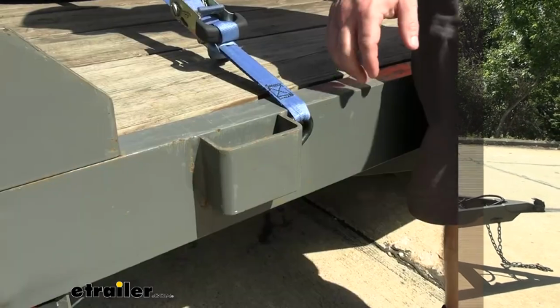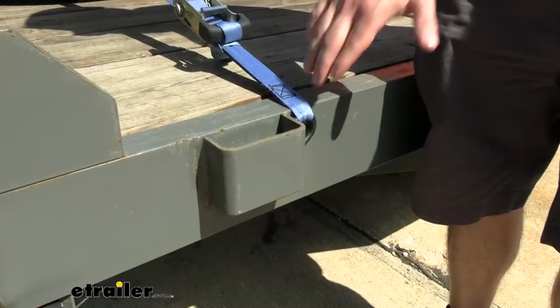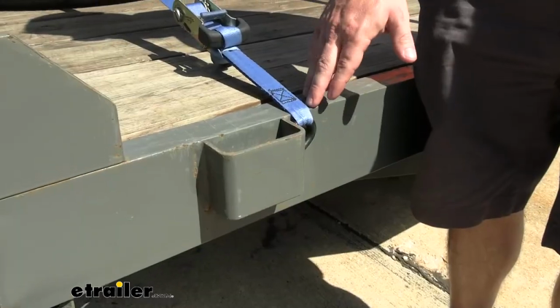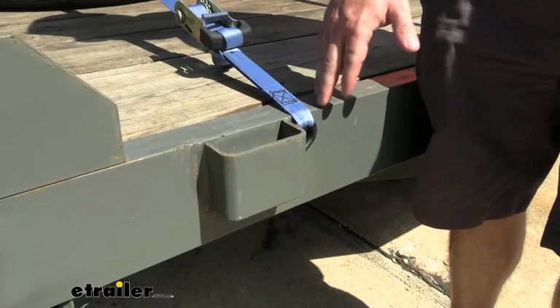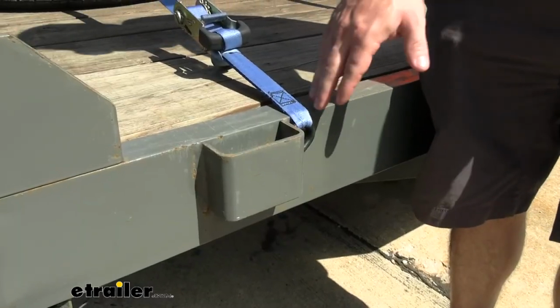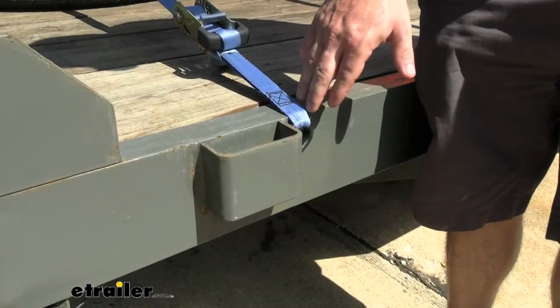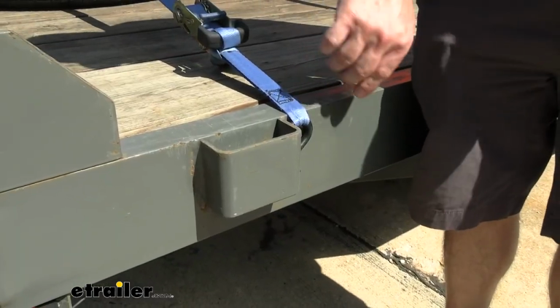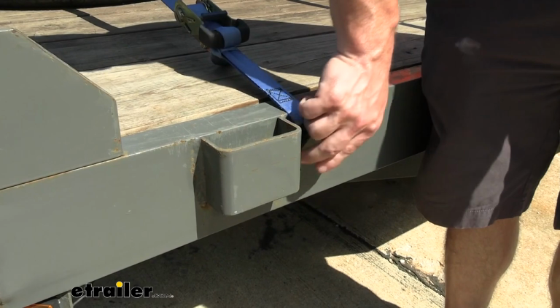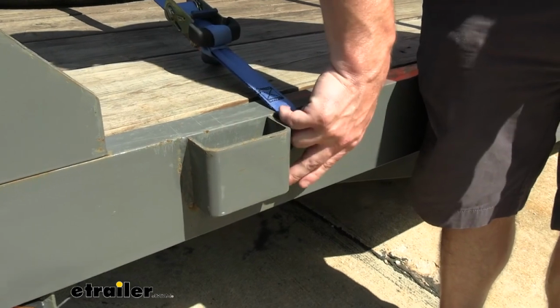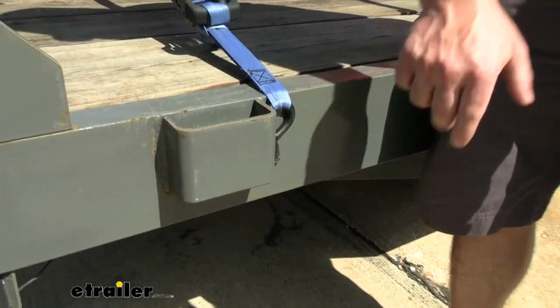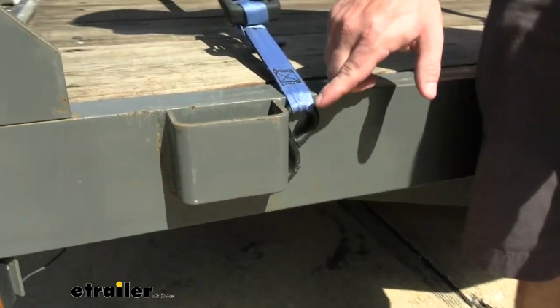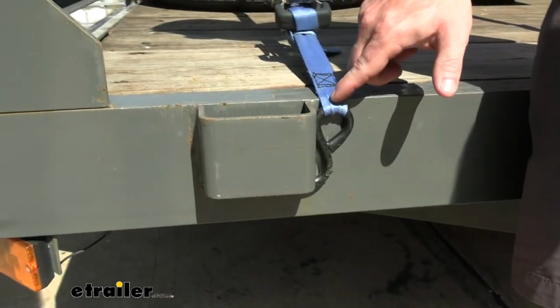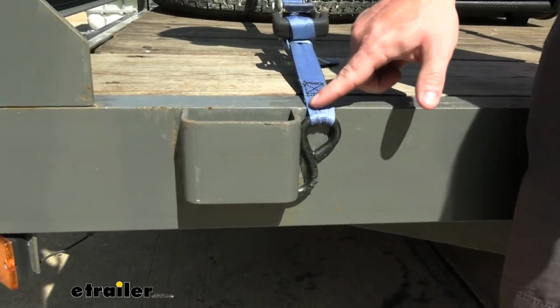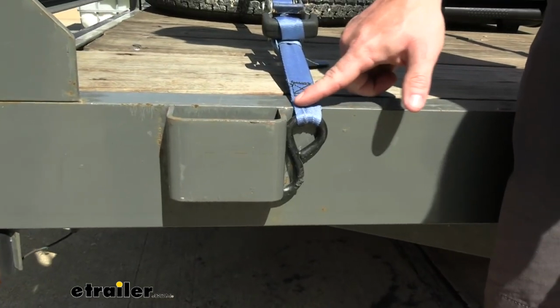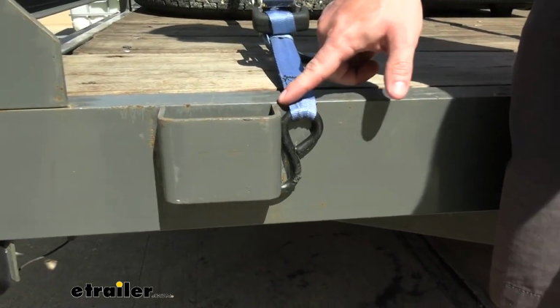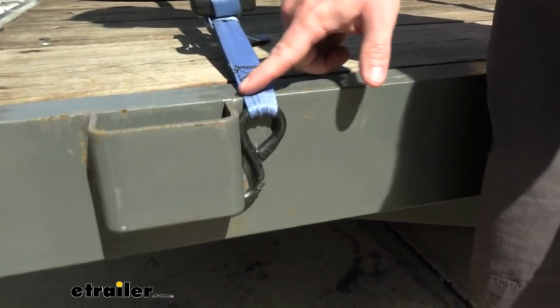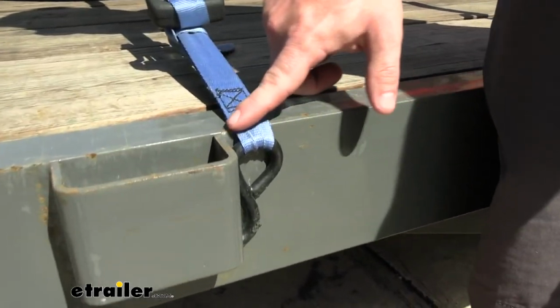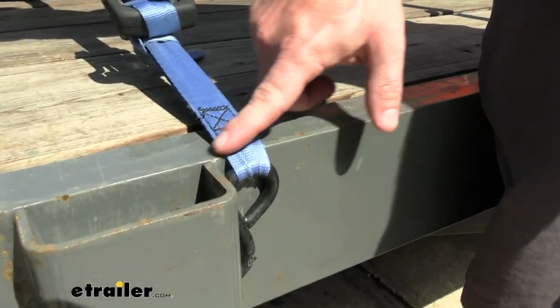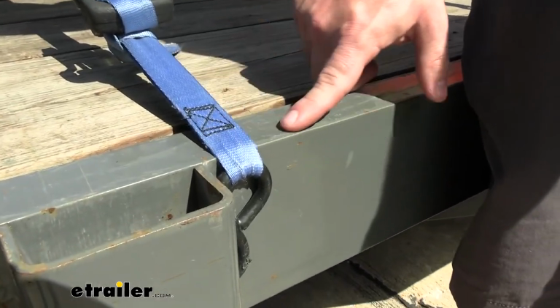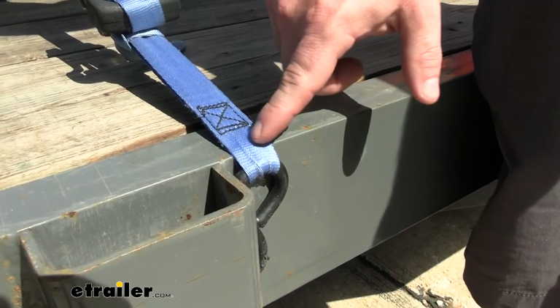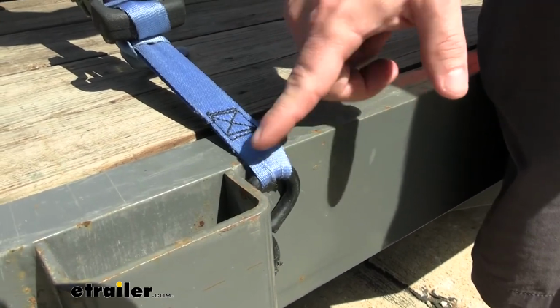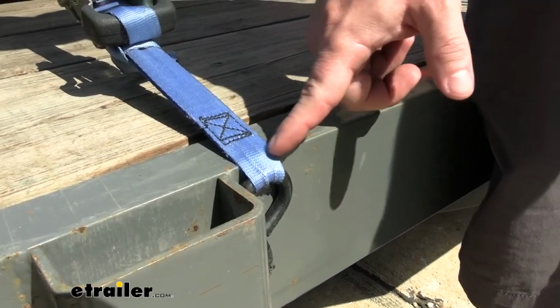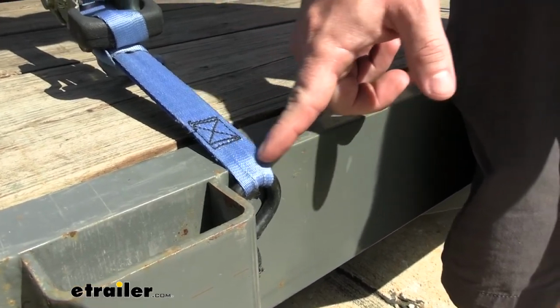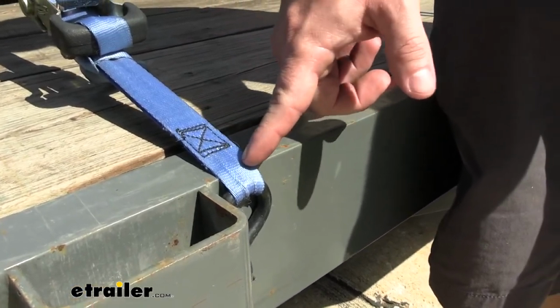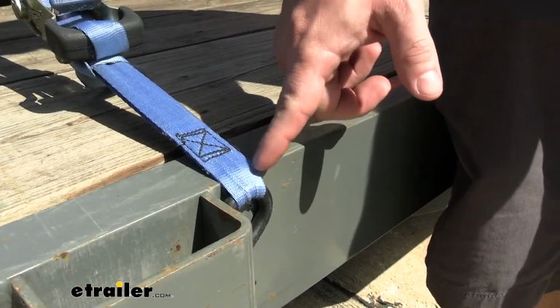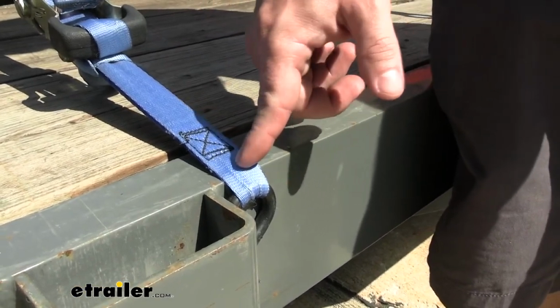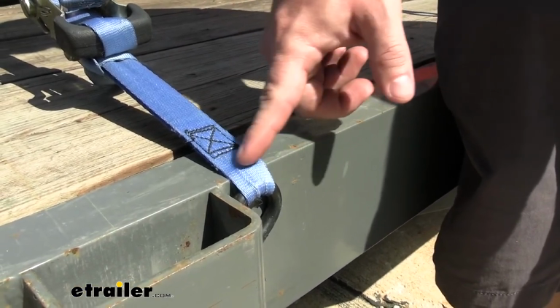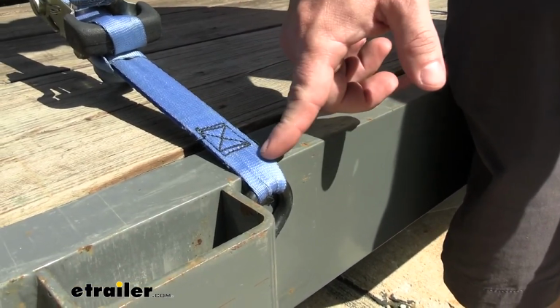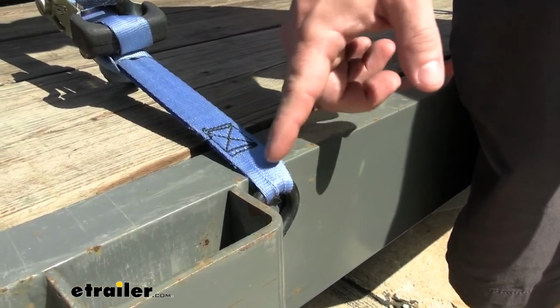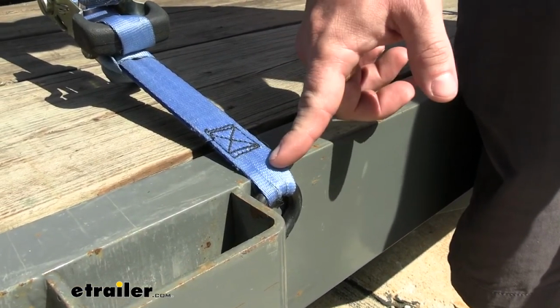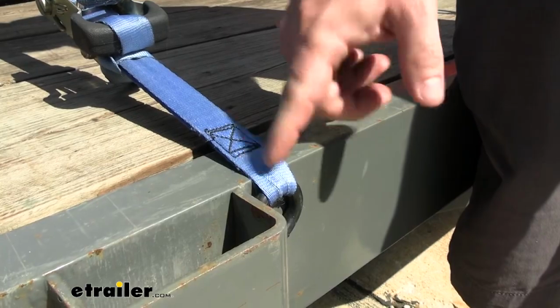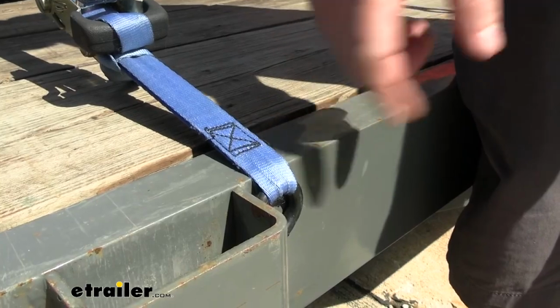This would be an alternative method, and you really don't want to do it this way. The hook is going to go down there in the stake pocket, but you're going to notice this part of the strap here — right there on the corner of the beam, there's going to be a lot of stress put right there. So over time as that rubs down, that could wear down the strap and cause issues.